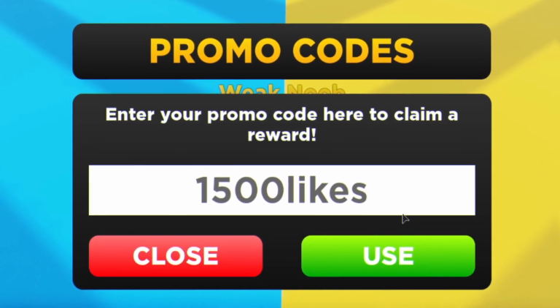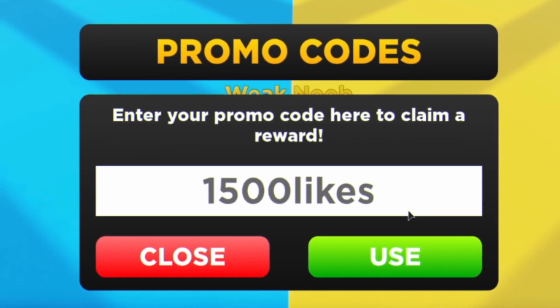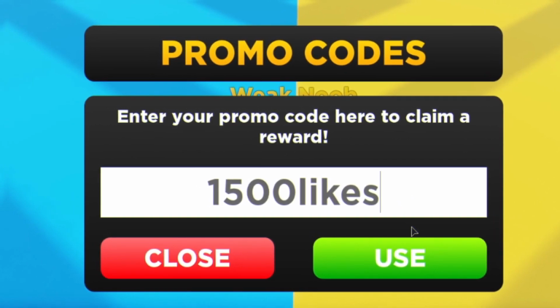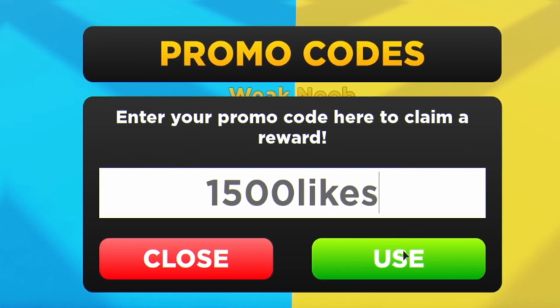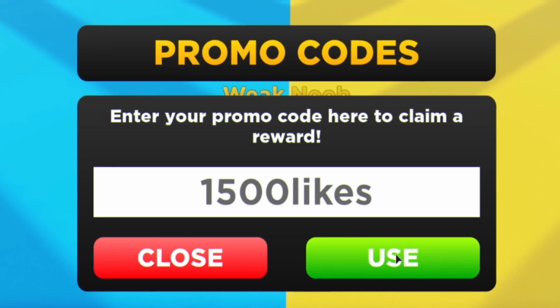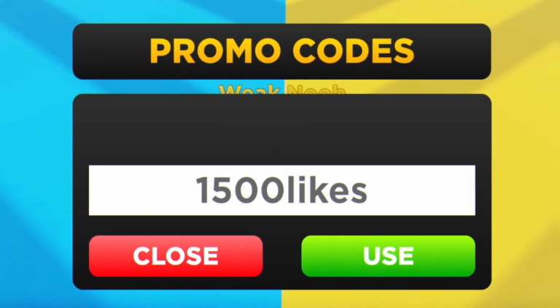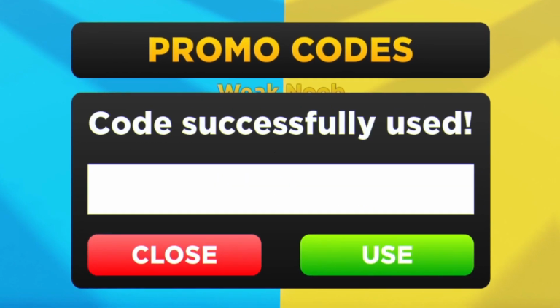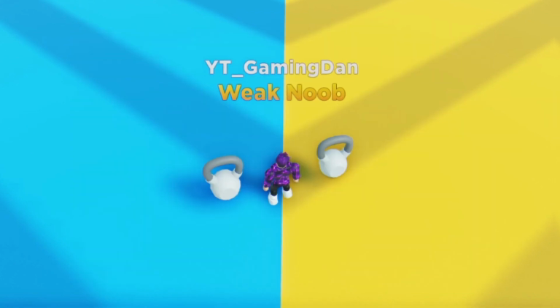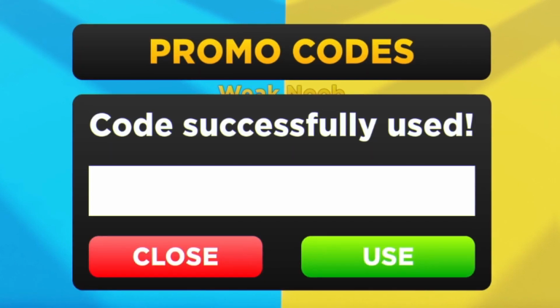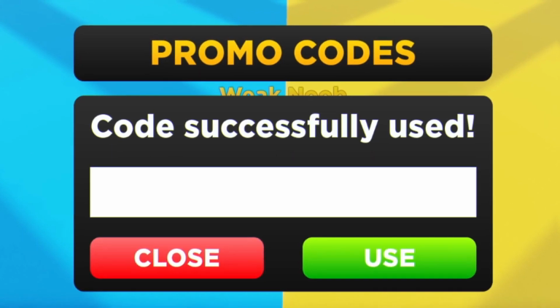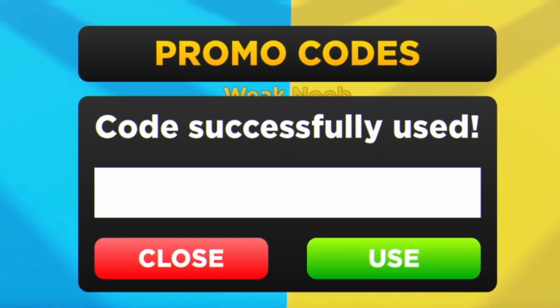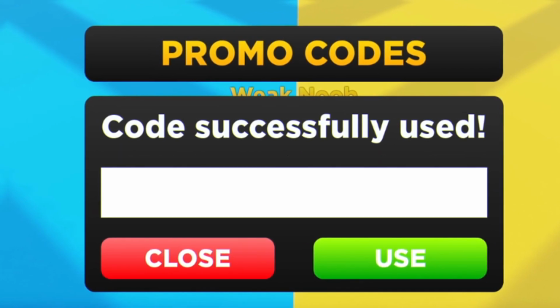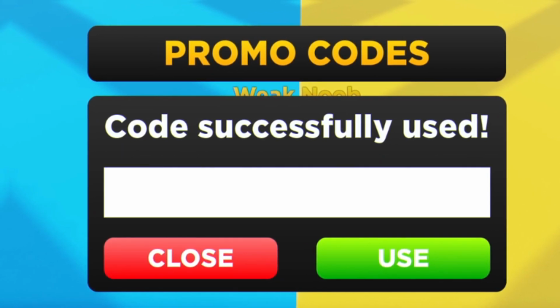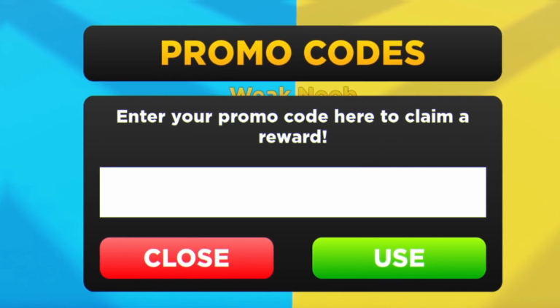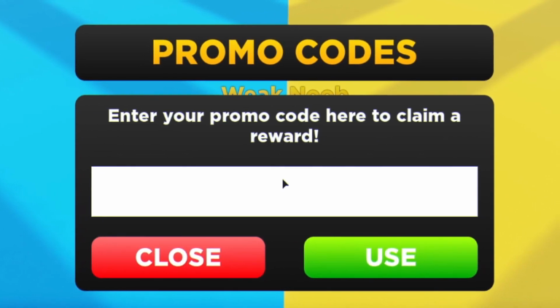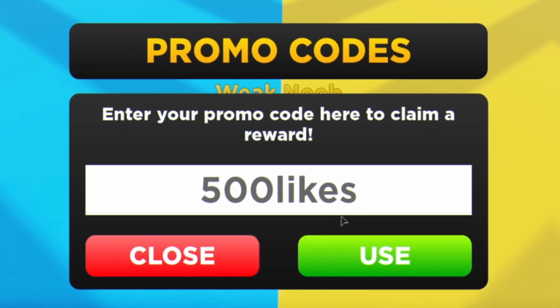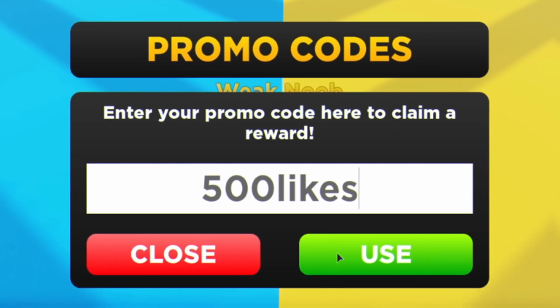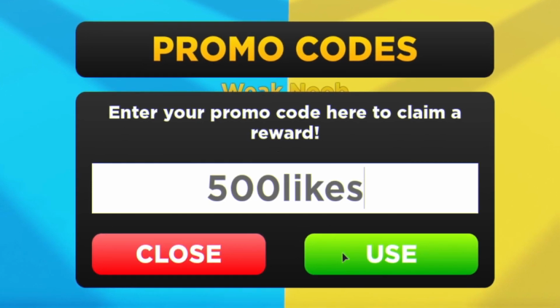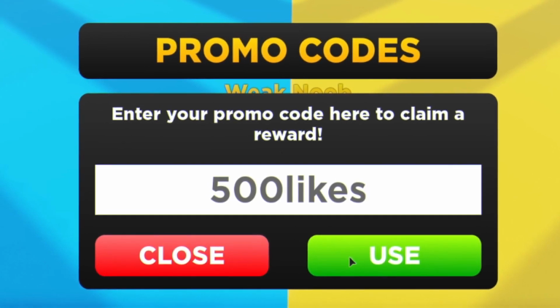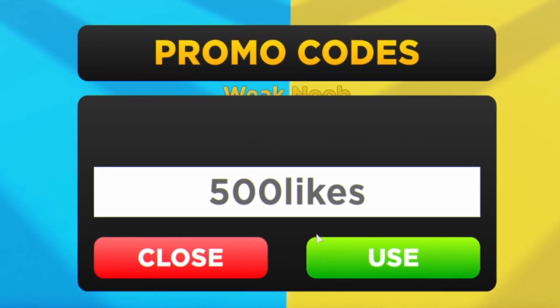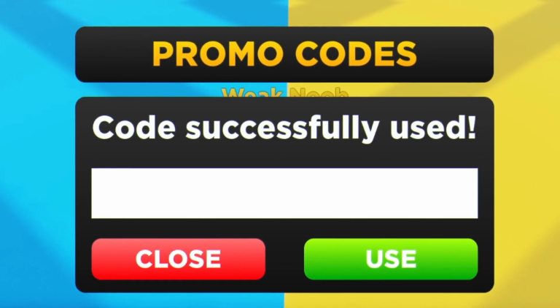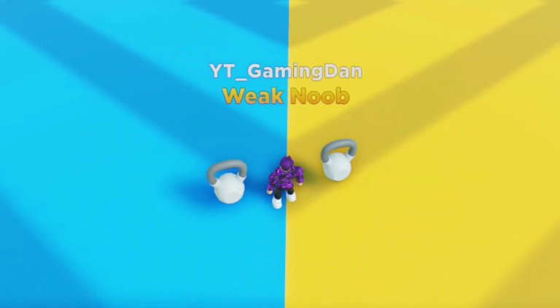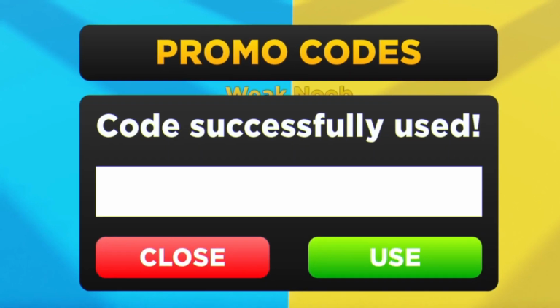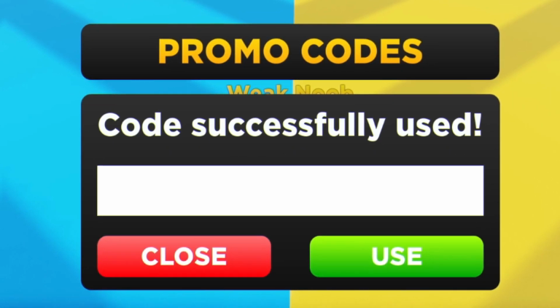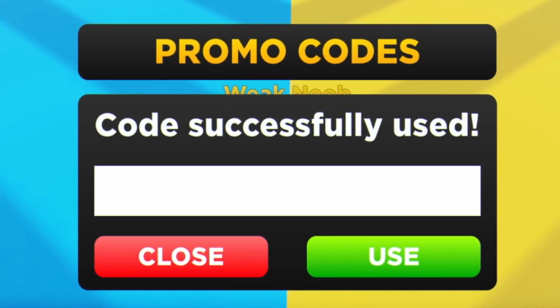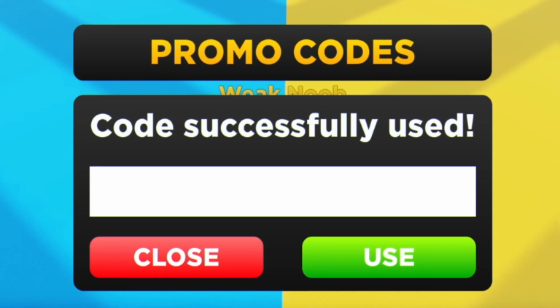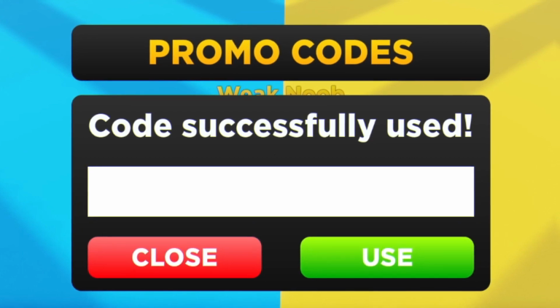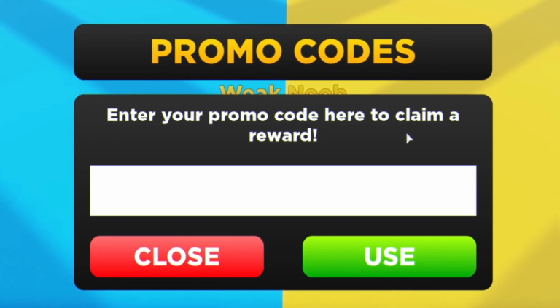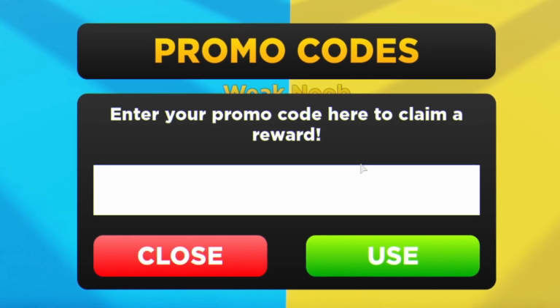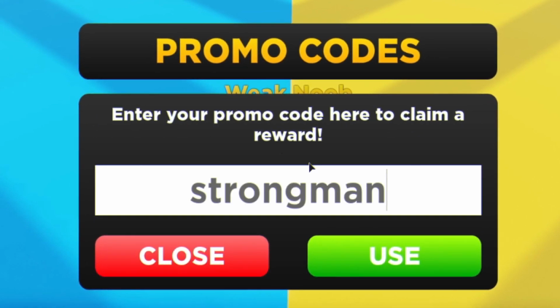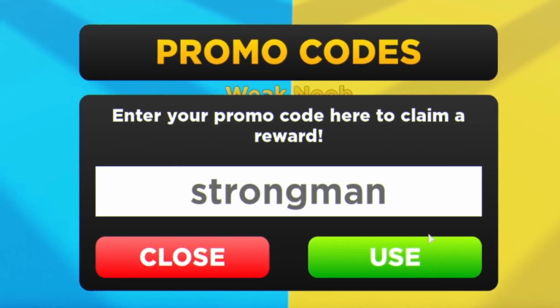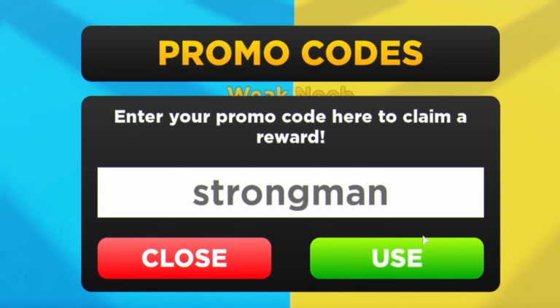Next is going to be the code 1500likes. As you can see, code successfully used — another boost. Then we have the code 500likes. Enter that one in, and again, another boost. That equates to 20 minutes of times two energy boost altogether, which is quite nice.